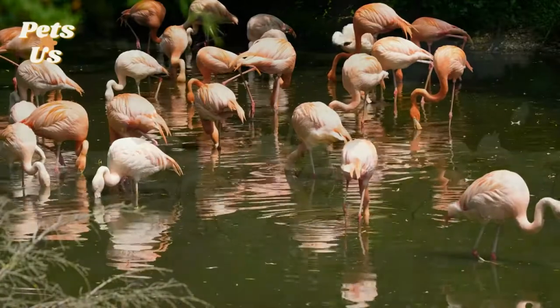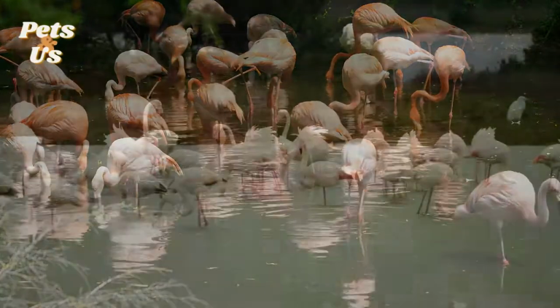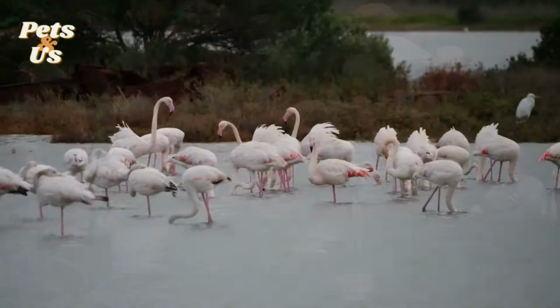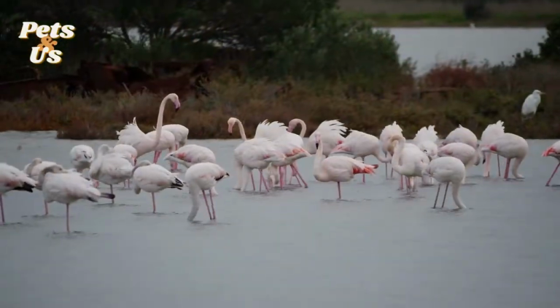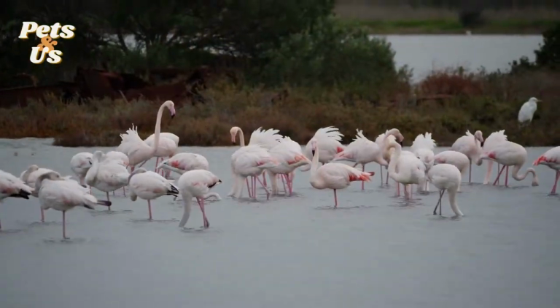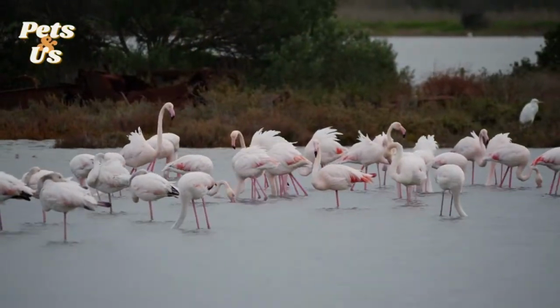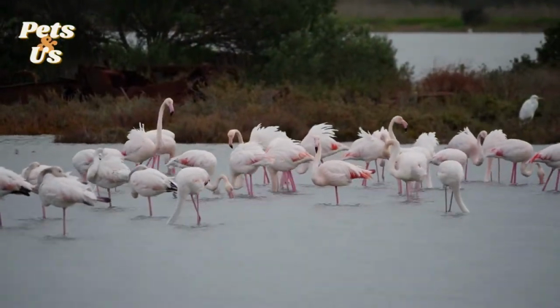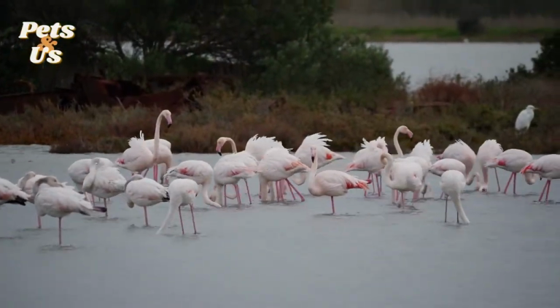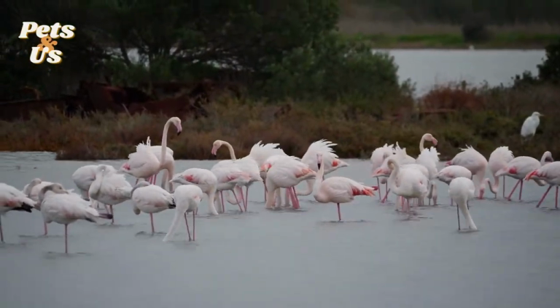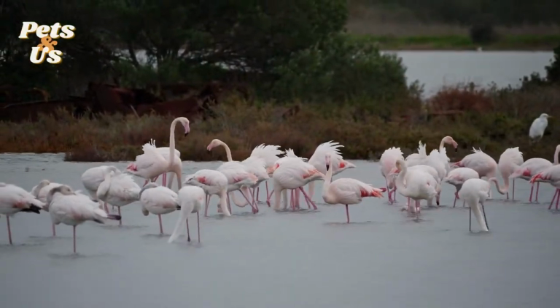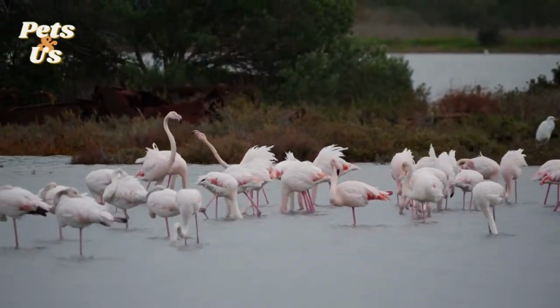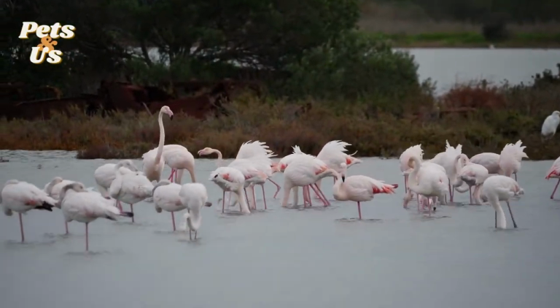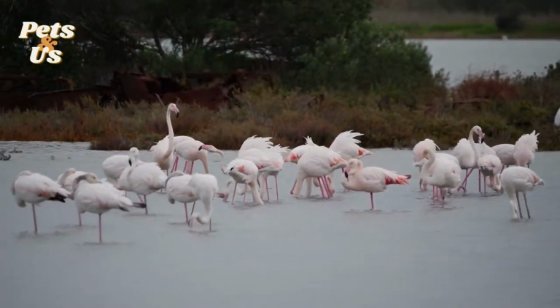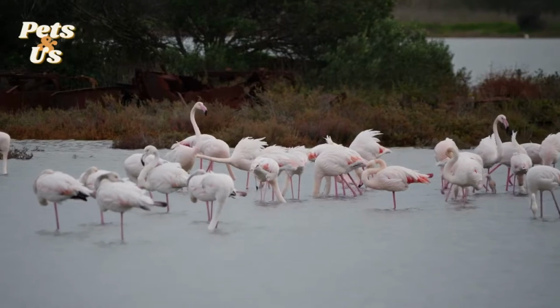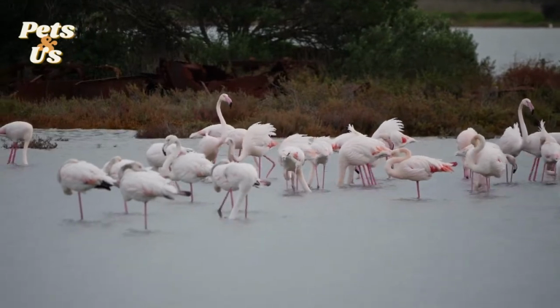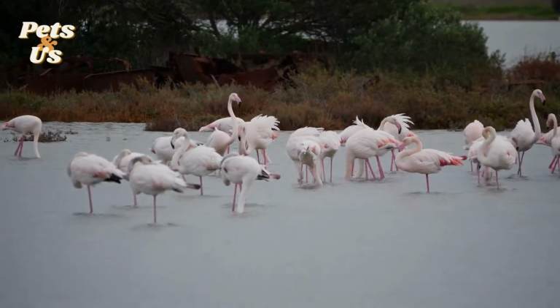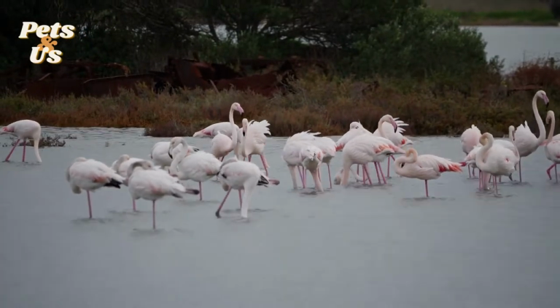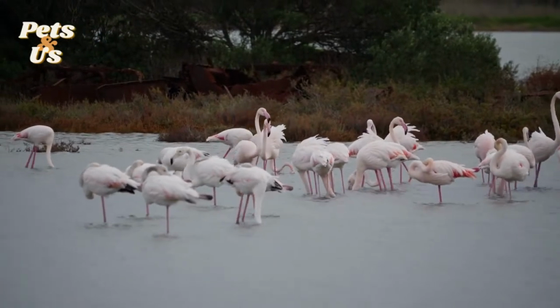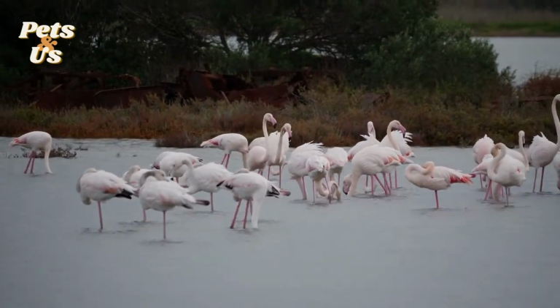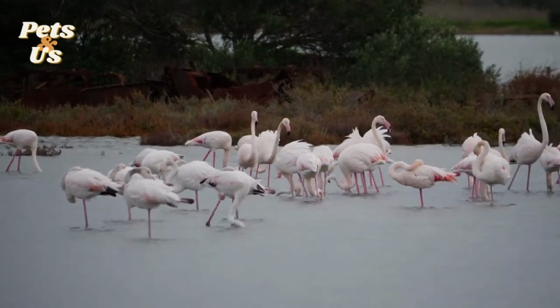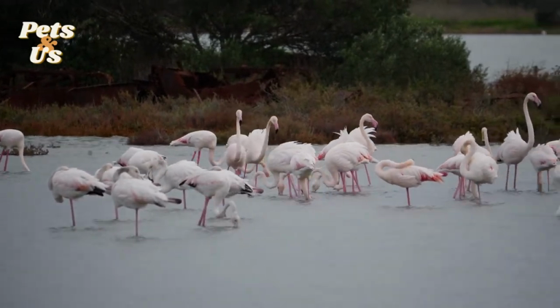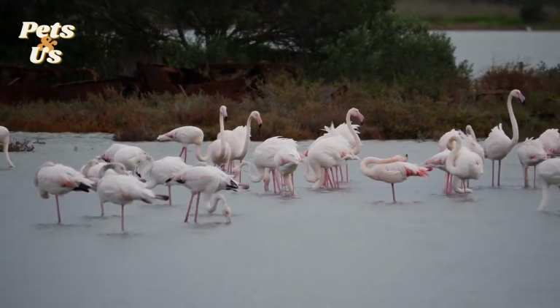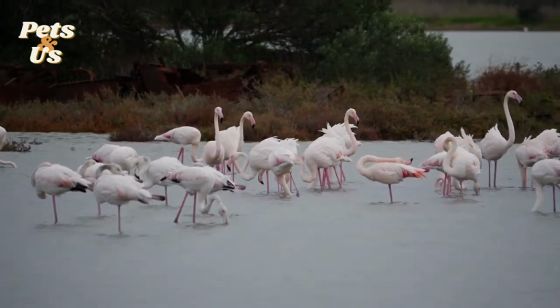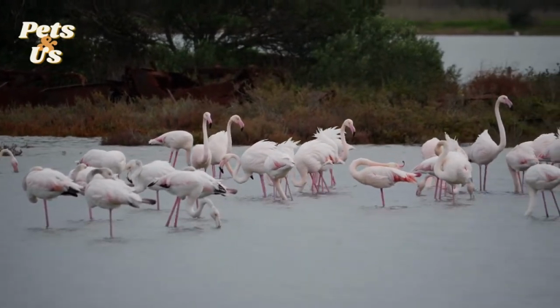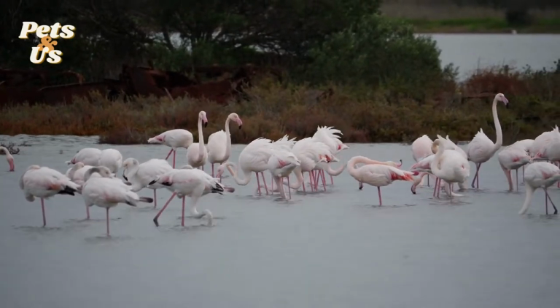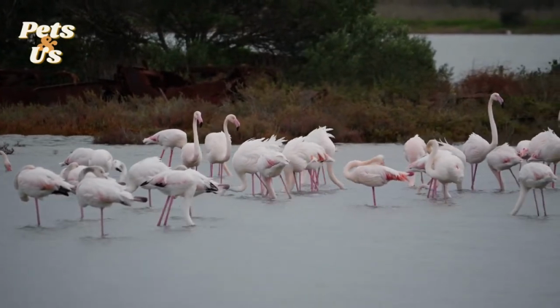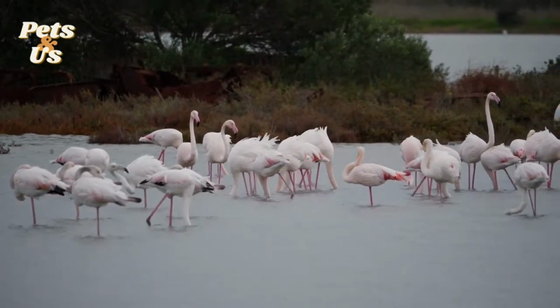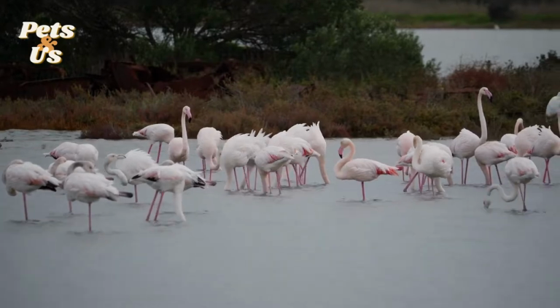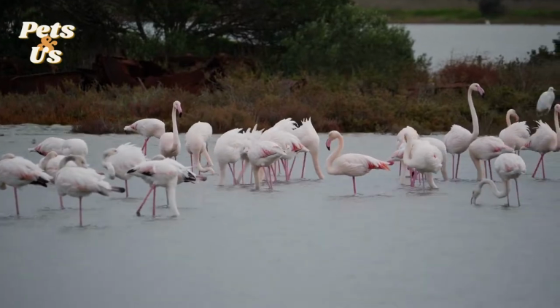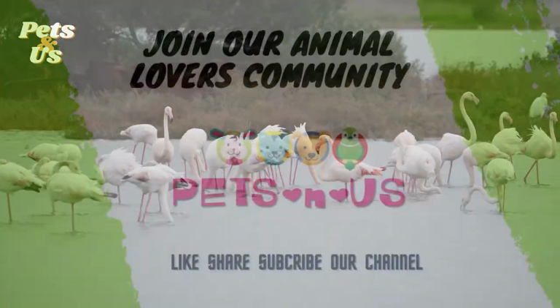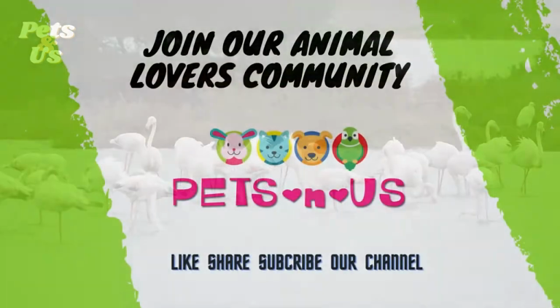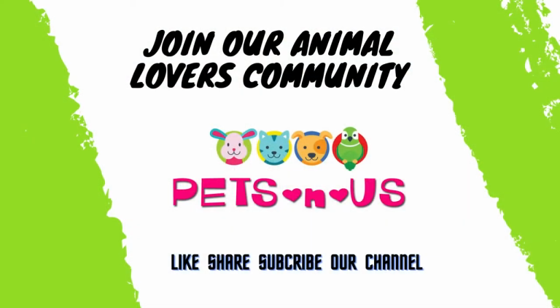Some species of flamingo can live up to 30 years in the wild, but in captivity they can live up to 50 years old or longer. Thank you very much for listening. For more videos about wildlife, please subscribe.